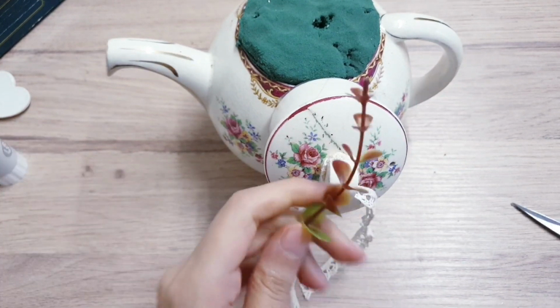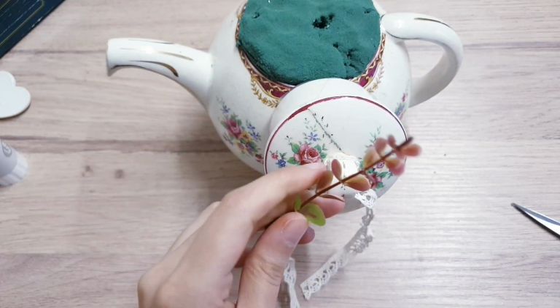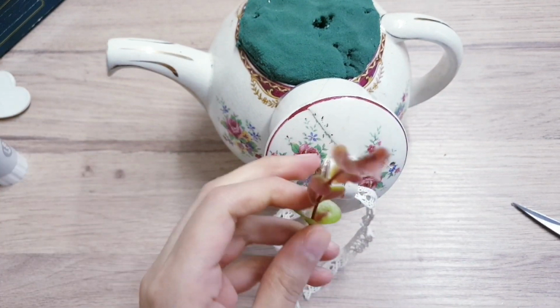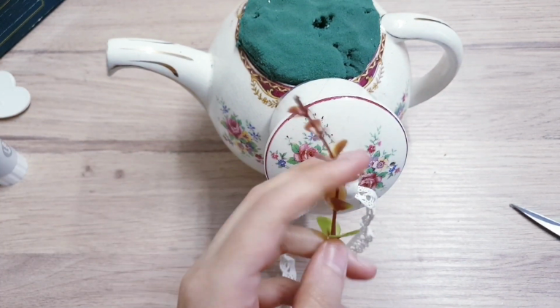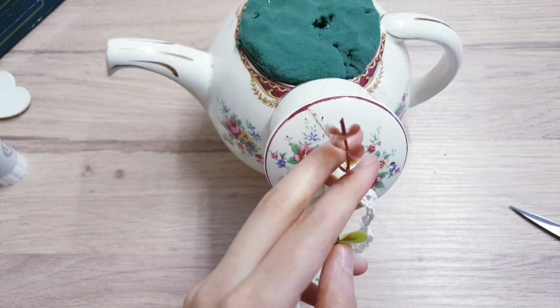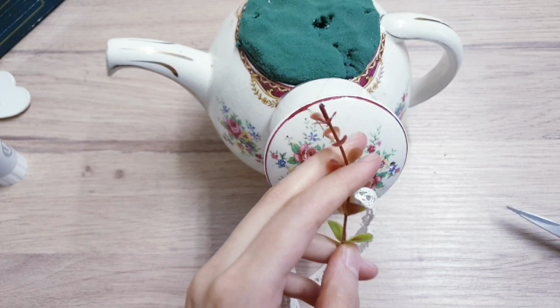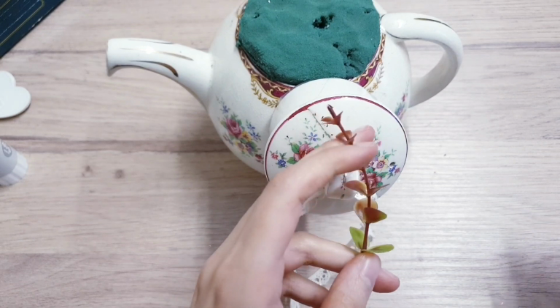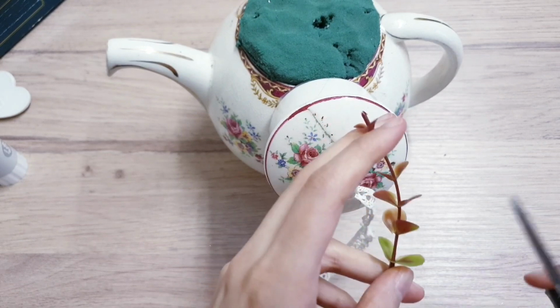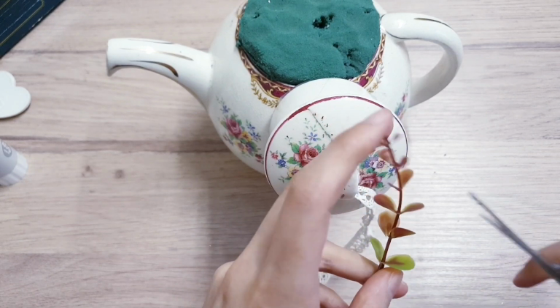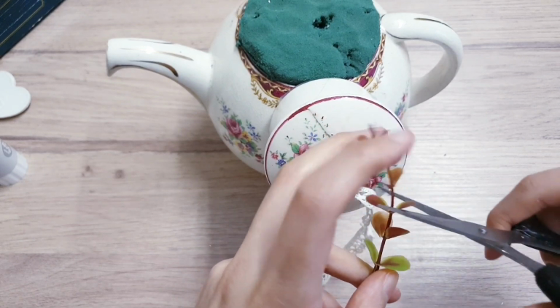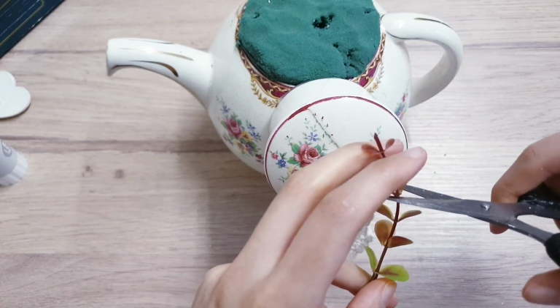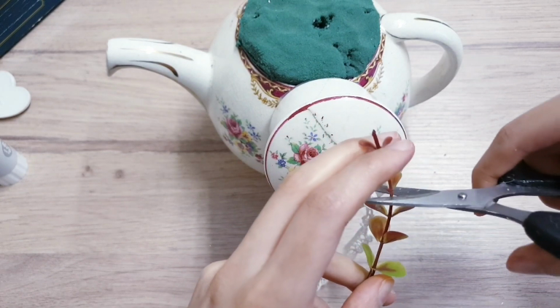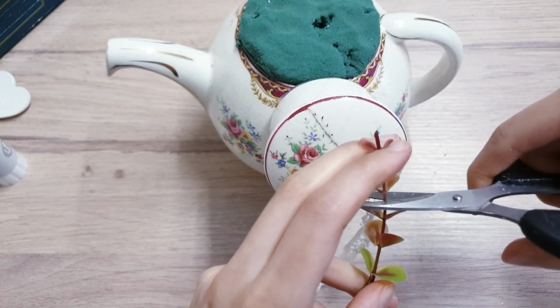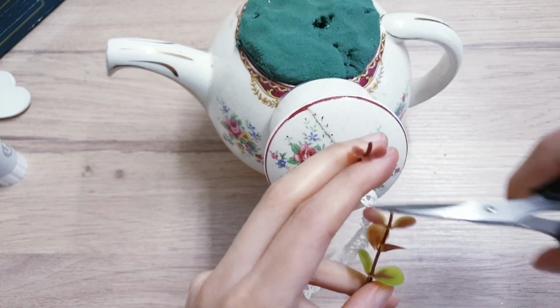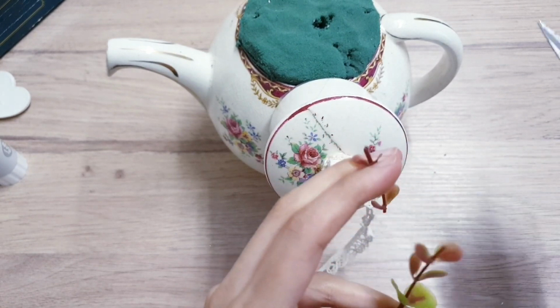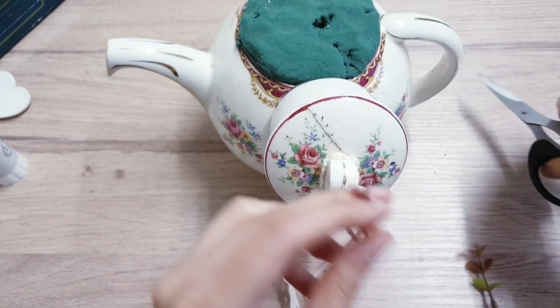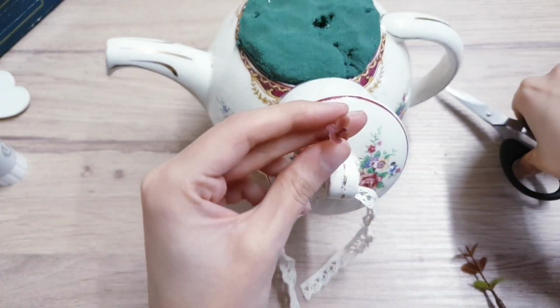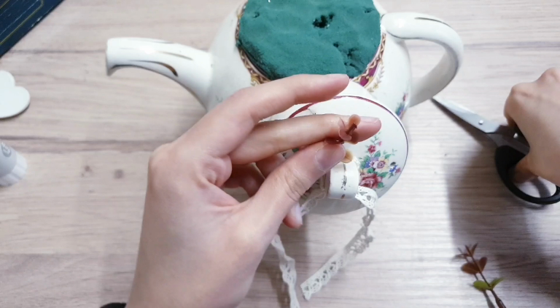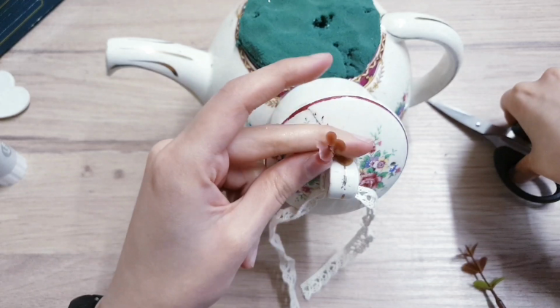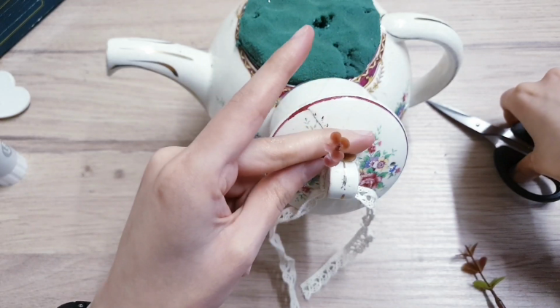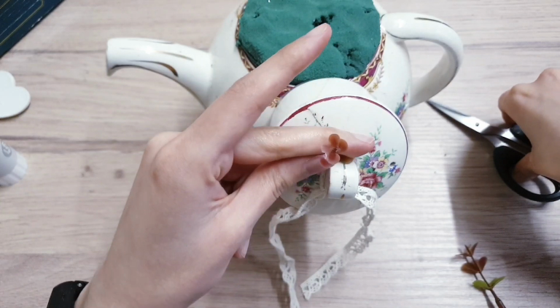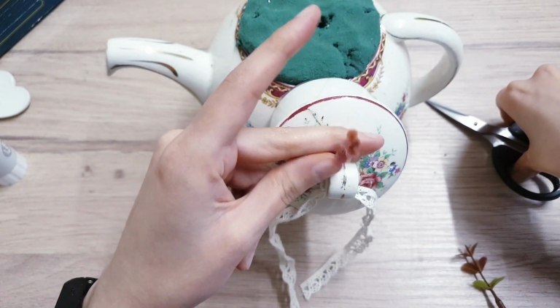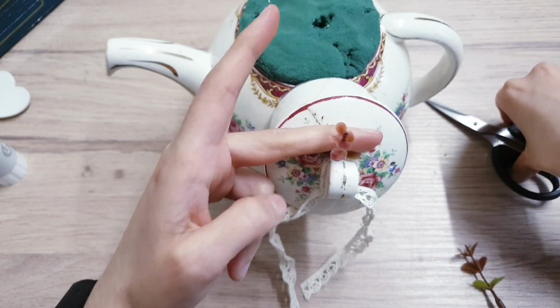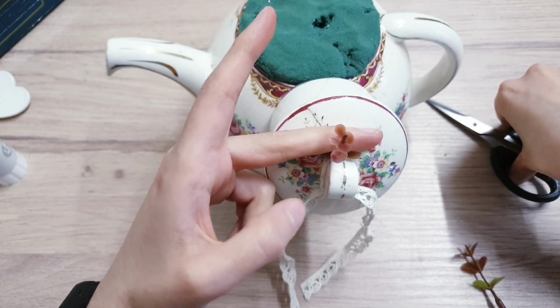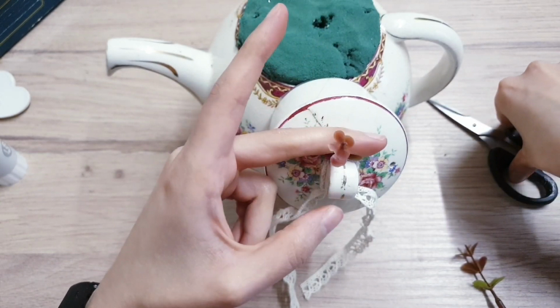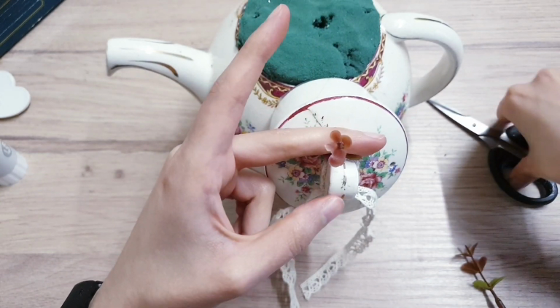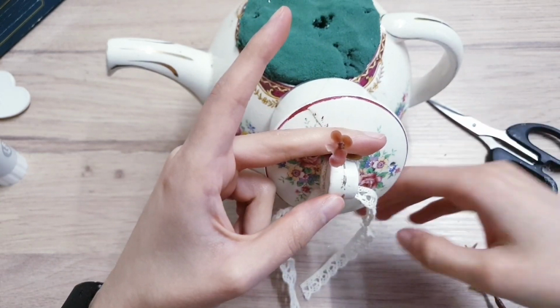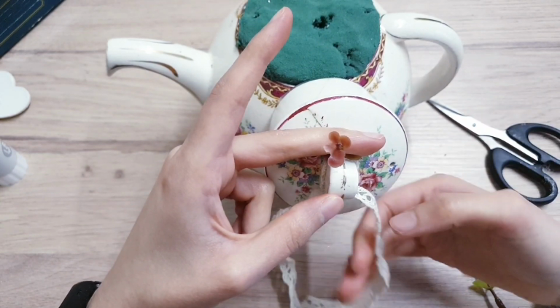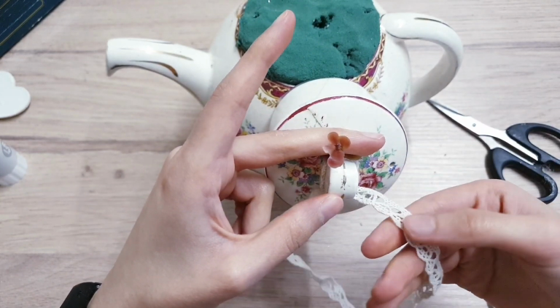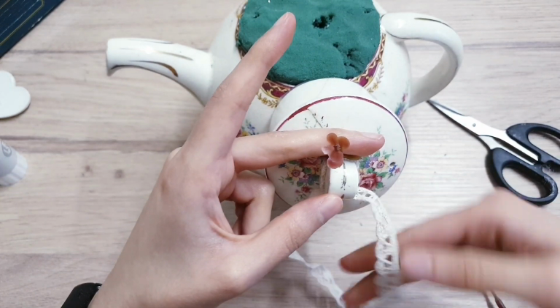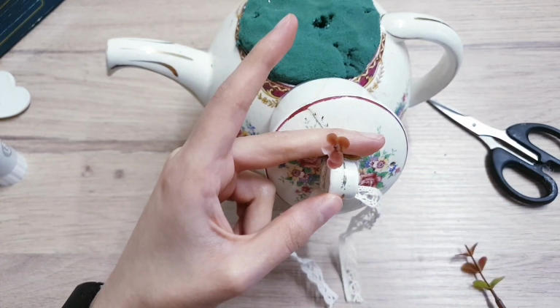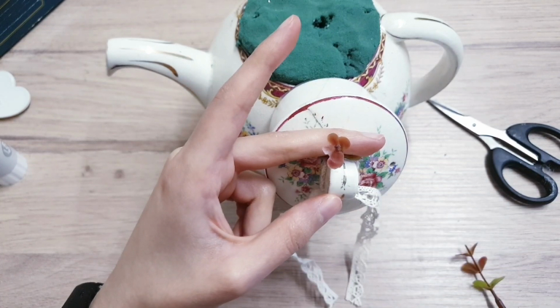Take some artificial plants — cut a little bit here at about this point — and then stick some on the top of the lid and some on the lace as well.